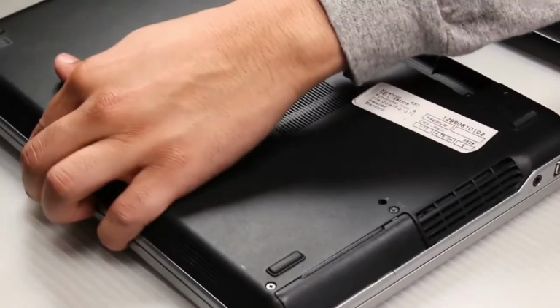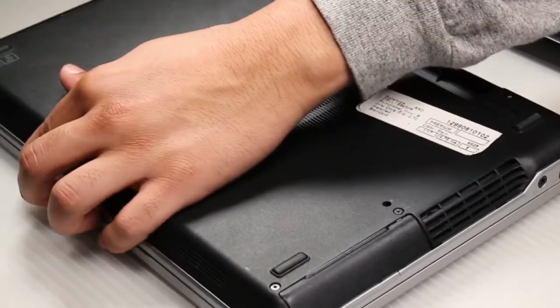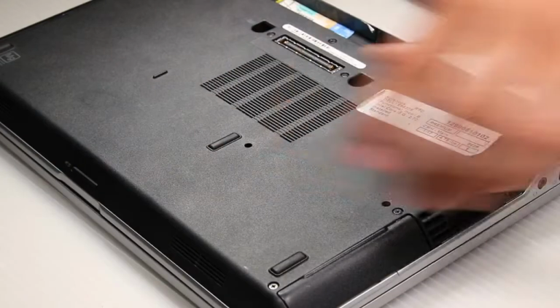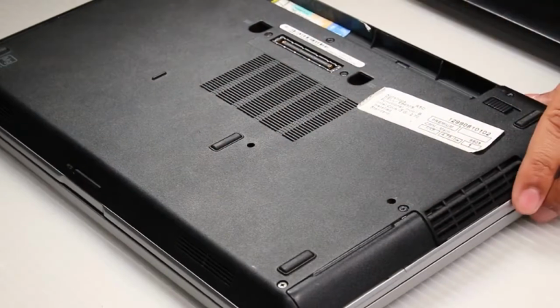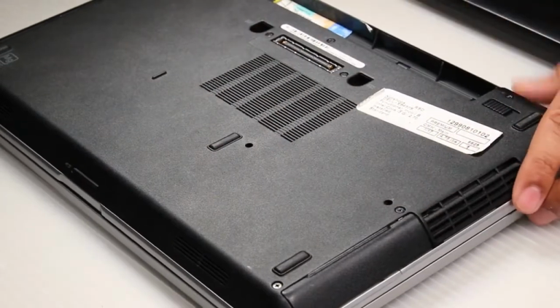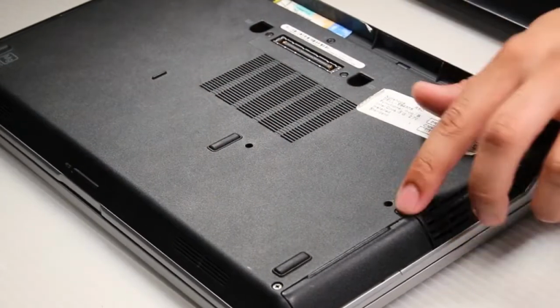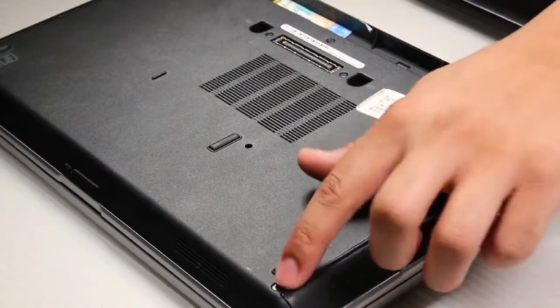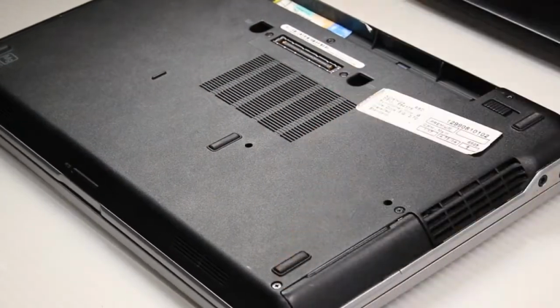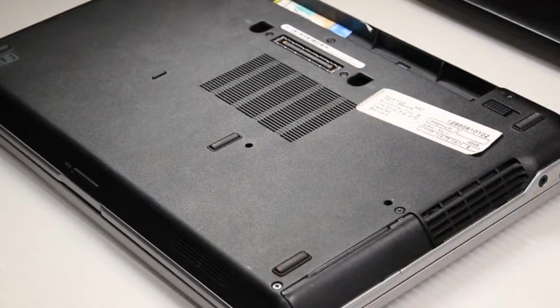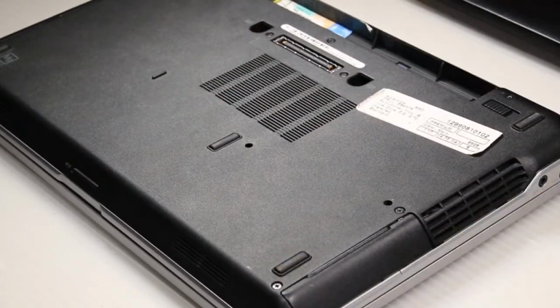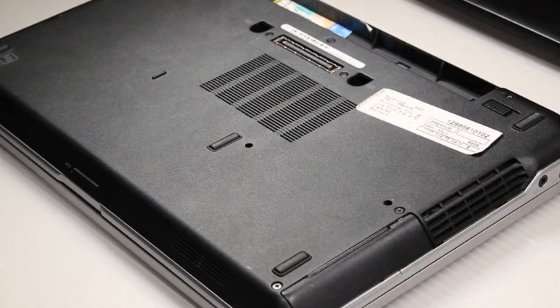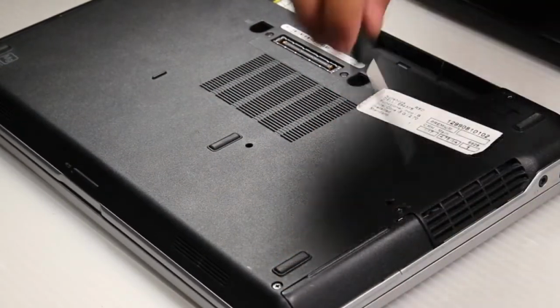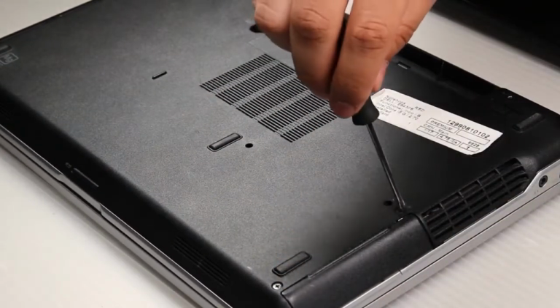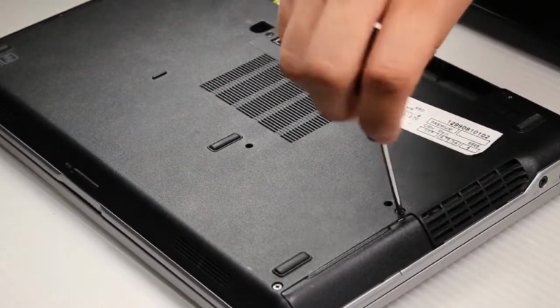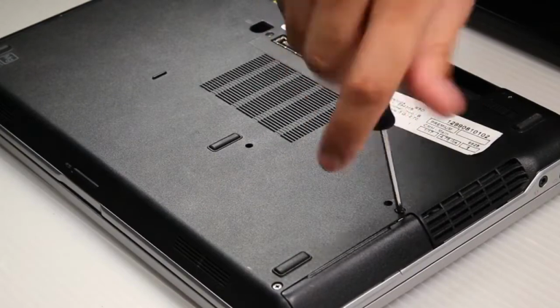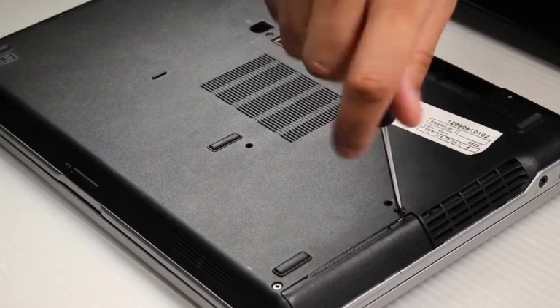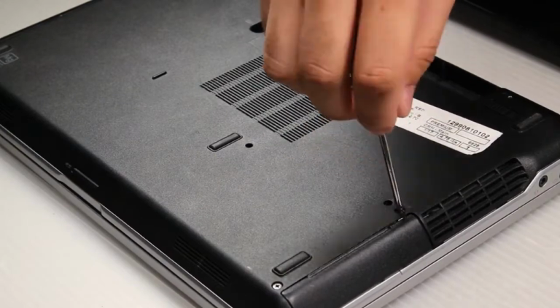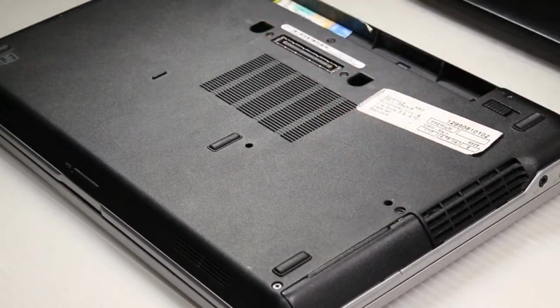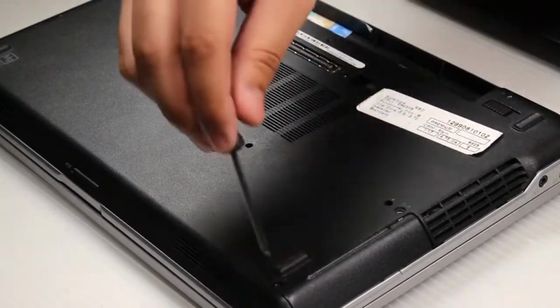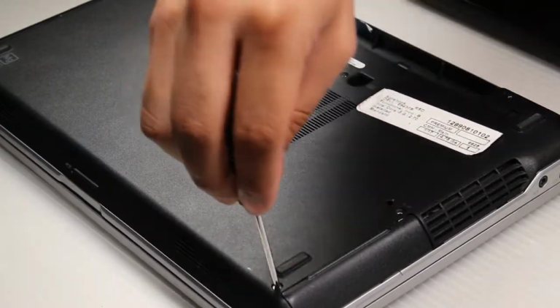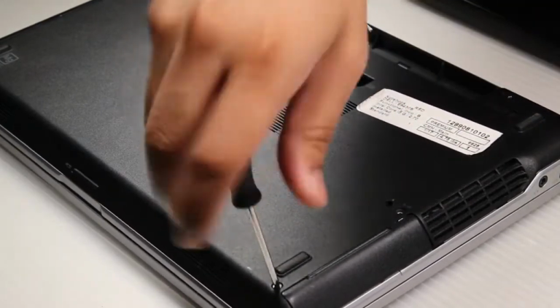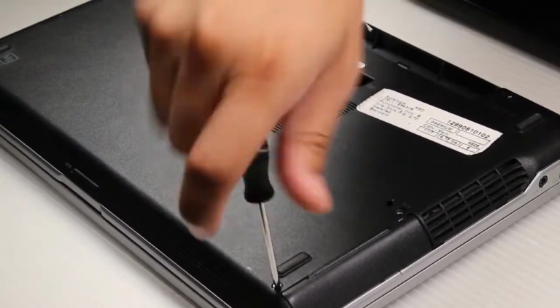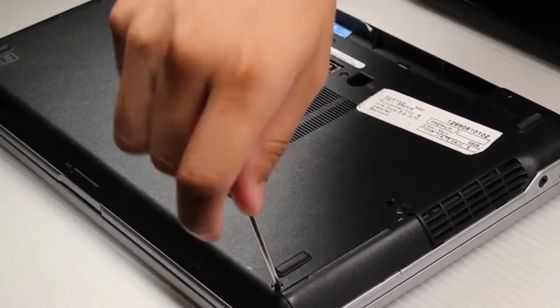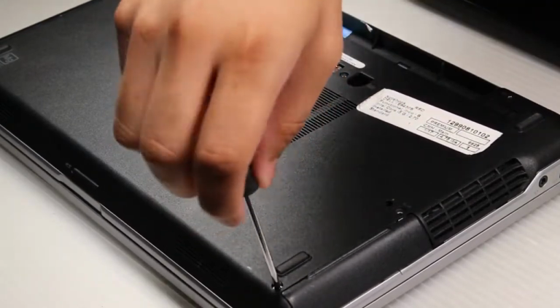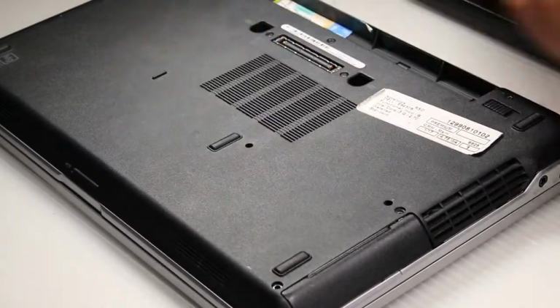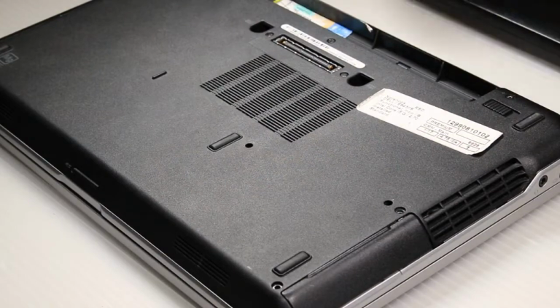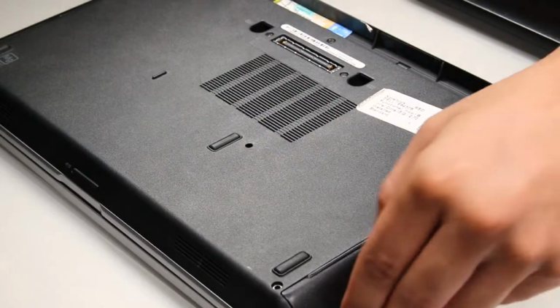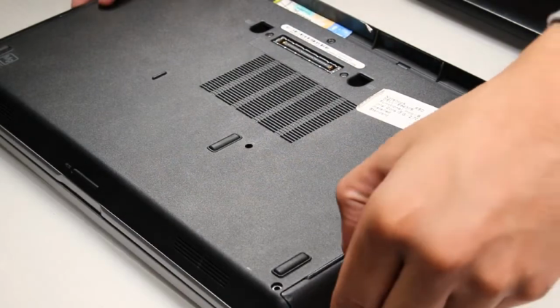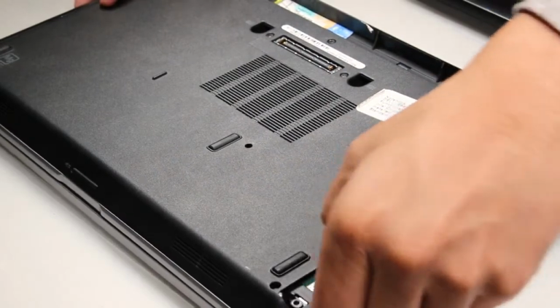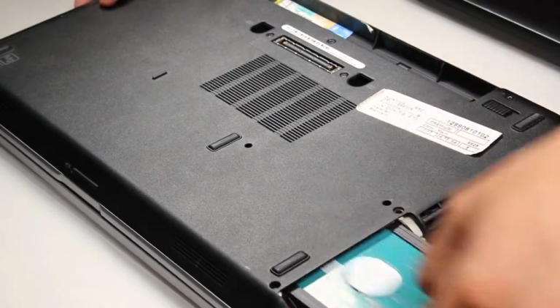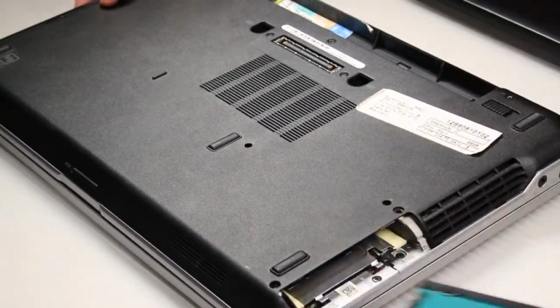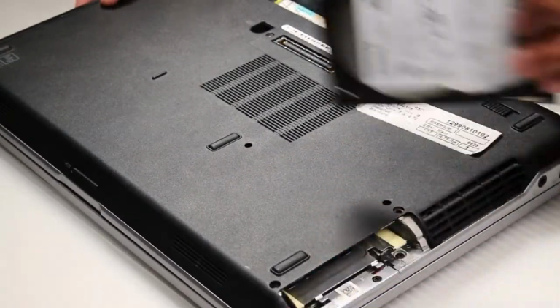Next, to remove the hard drive, there are two screws that need to be removed. Once you do, the hard drive will slide right out.